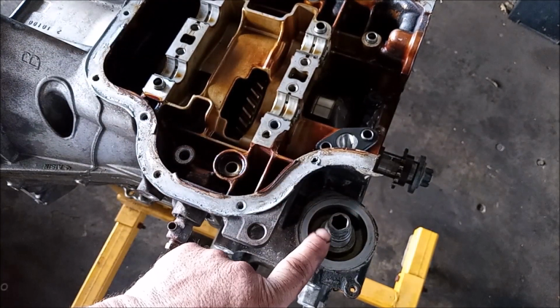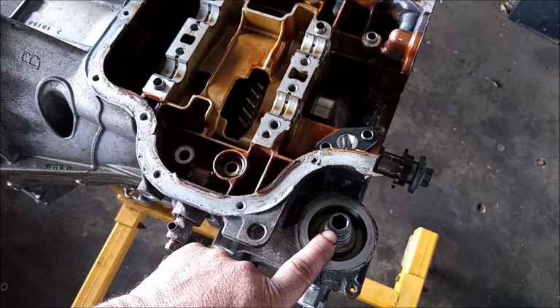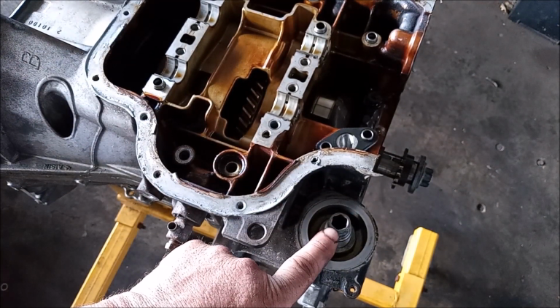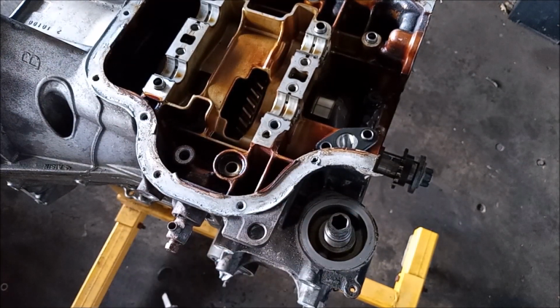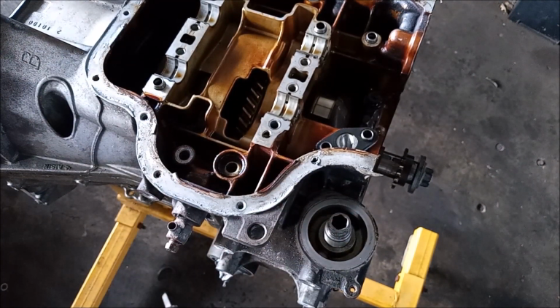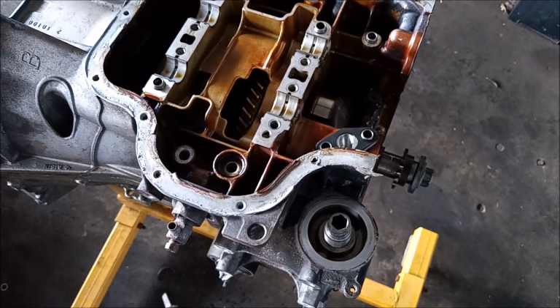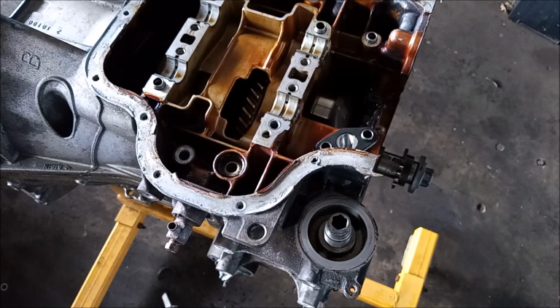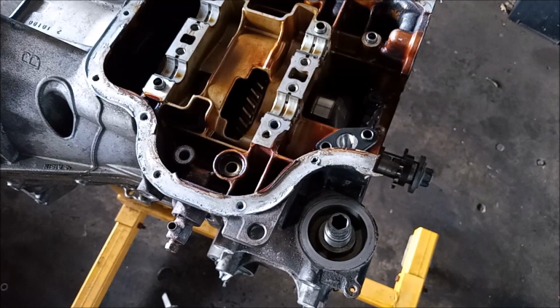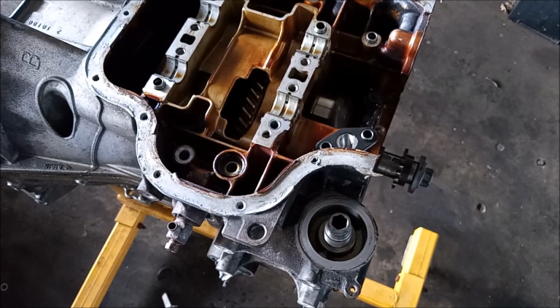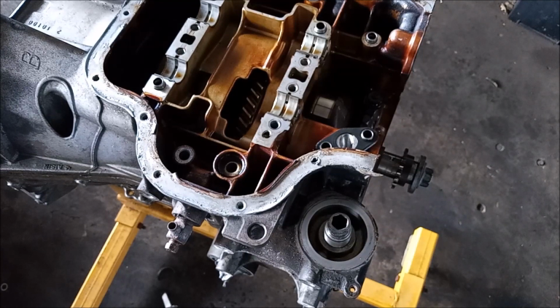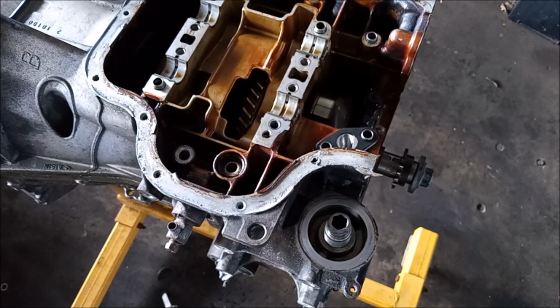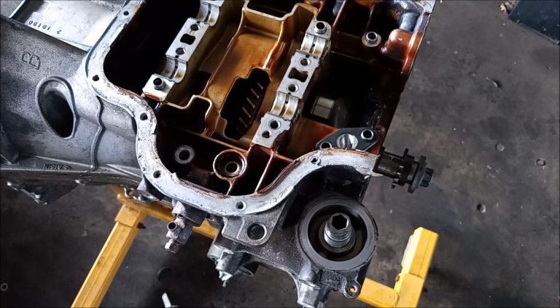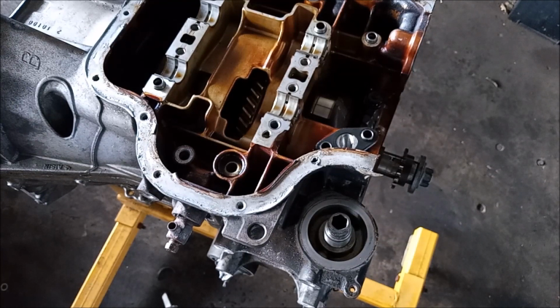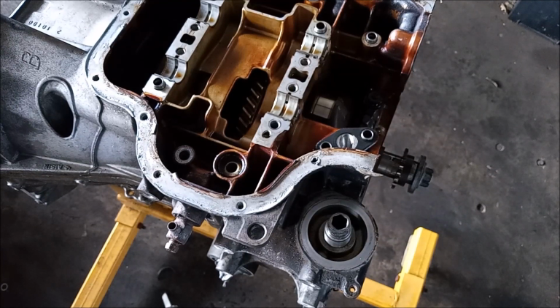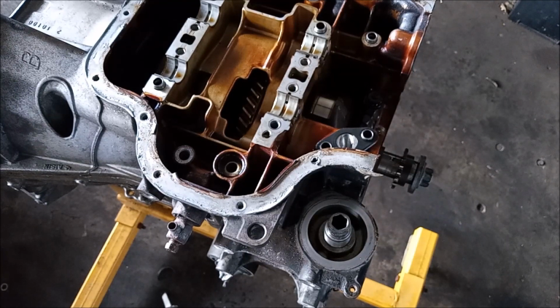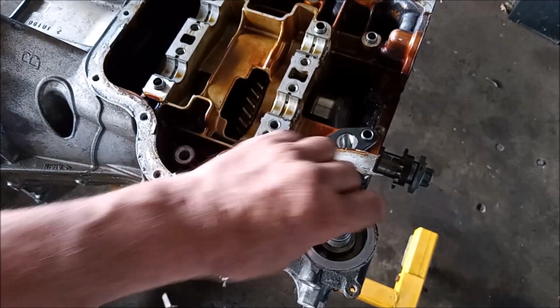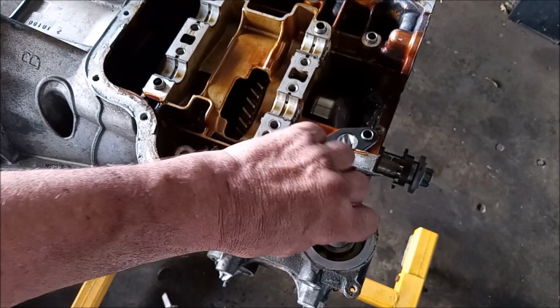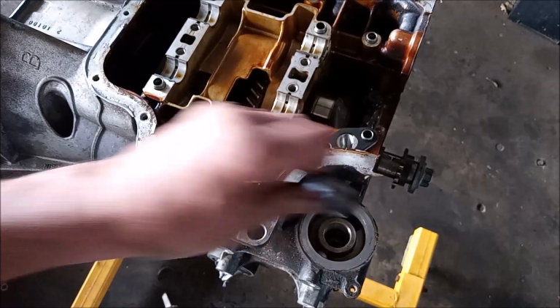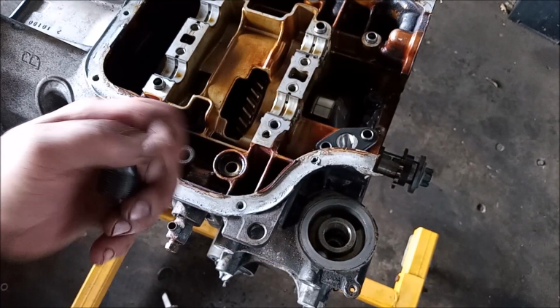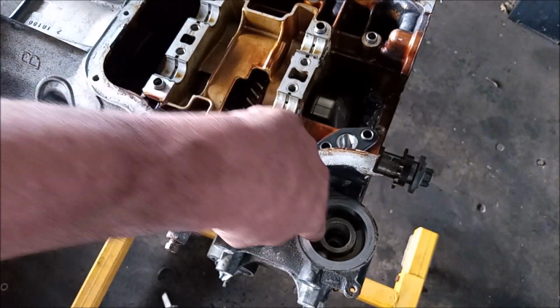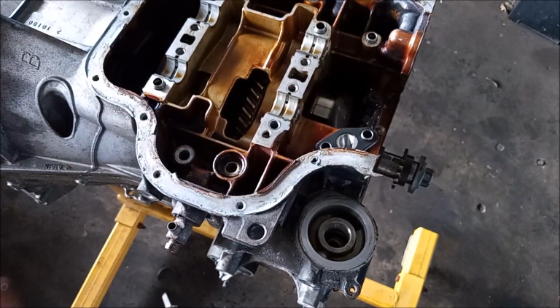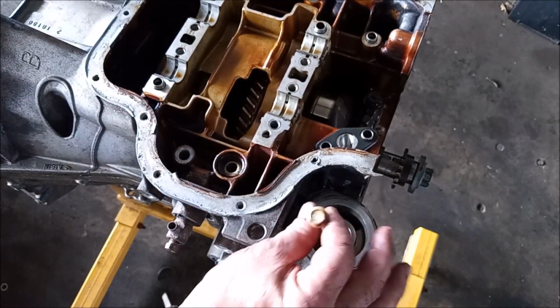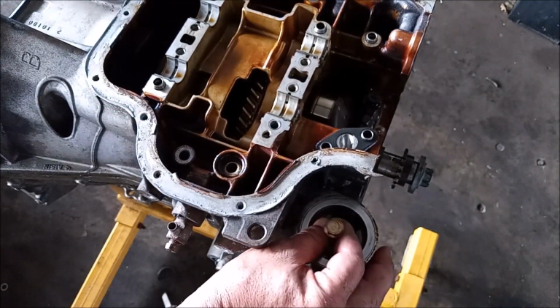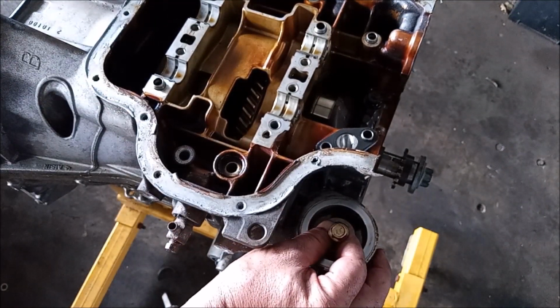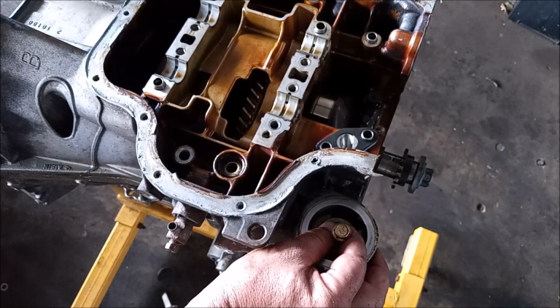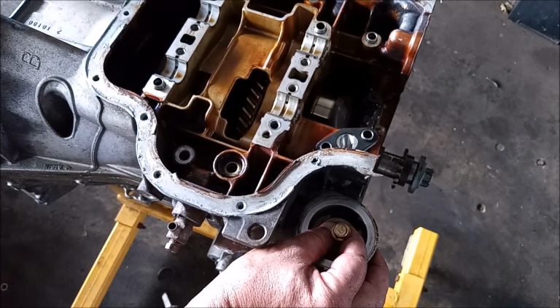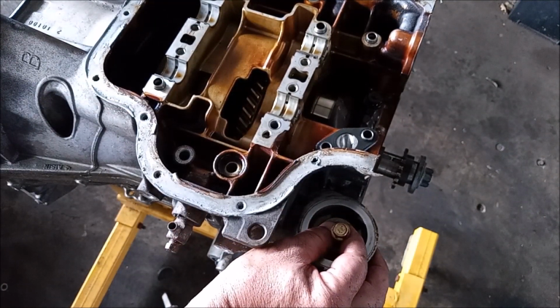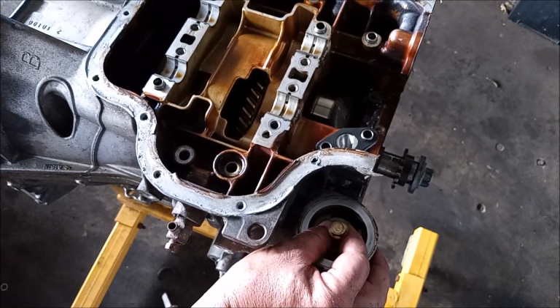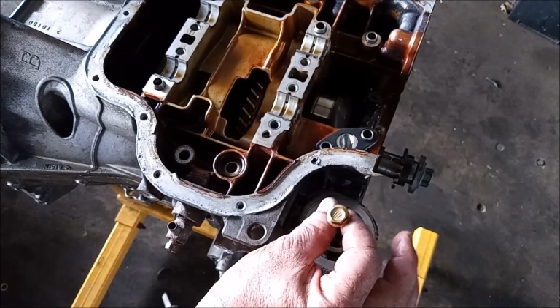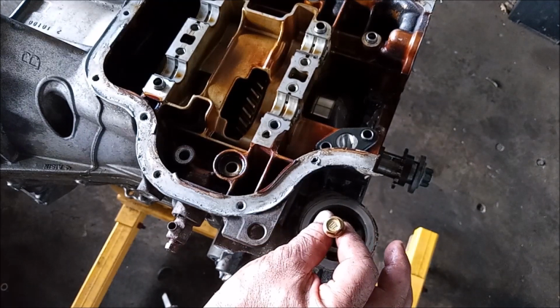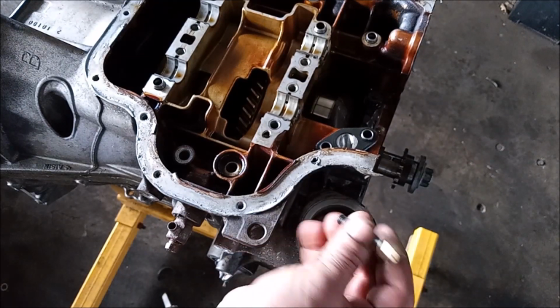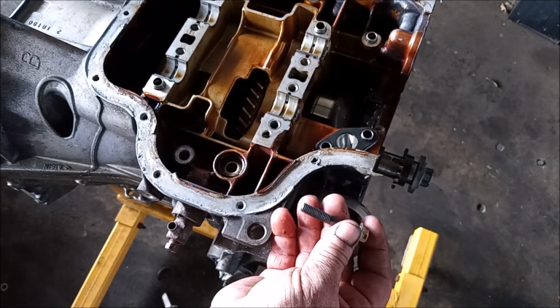What you need for this is a 12 millimeter hex, and you'll be able to reach down in here with a socket and take this bolt off.